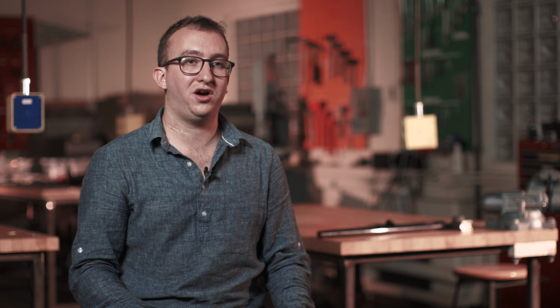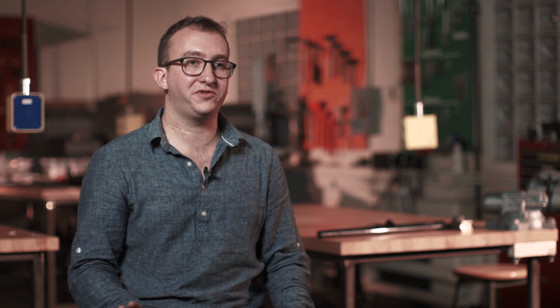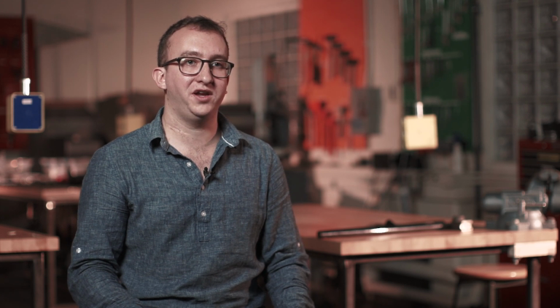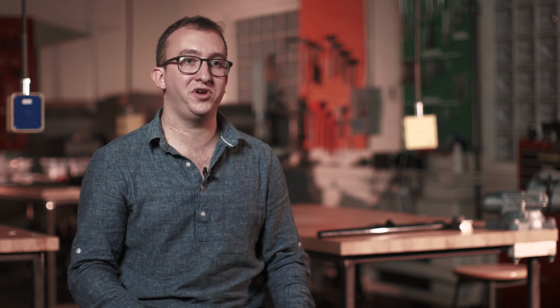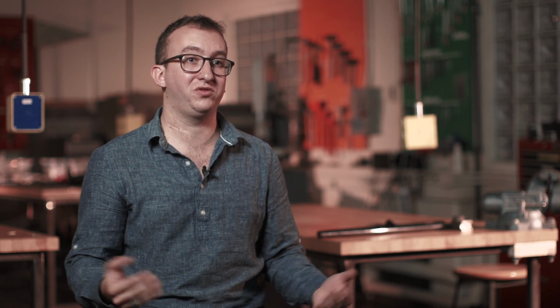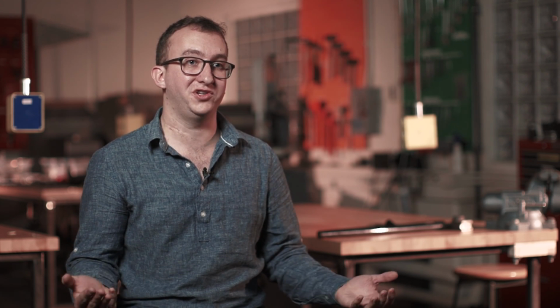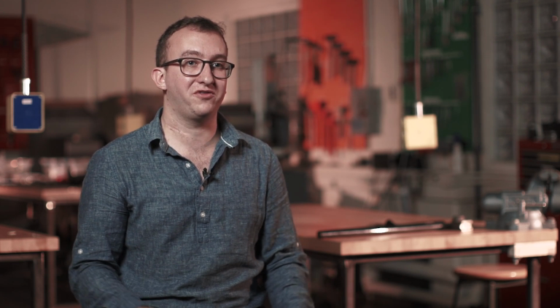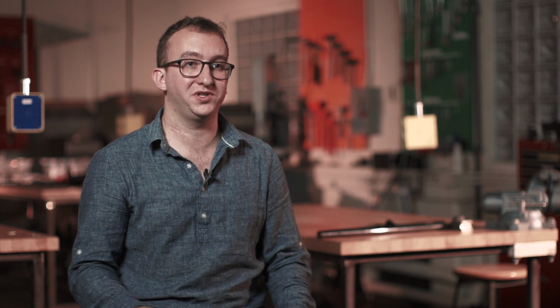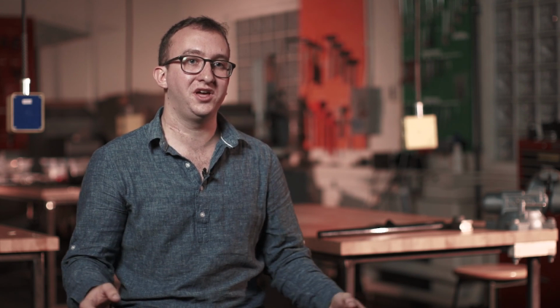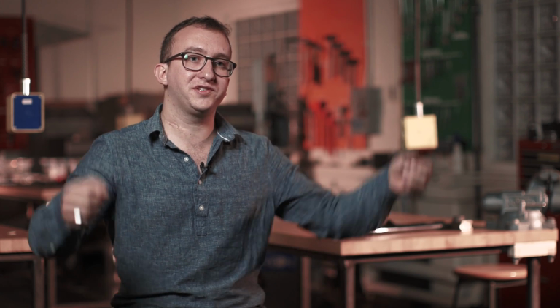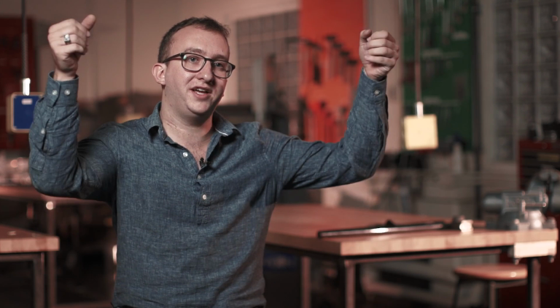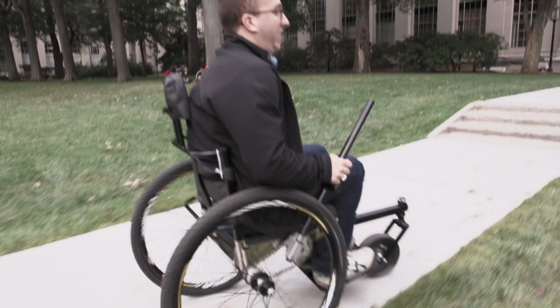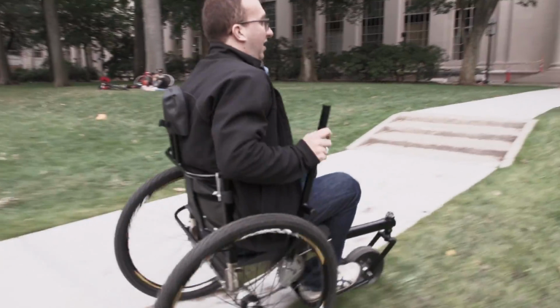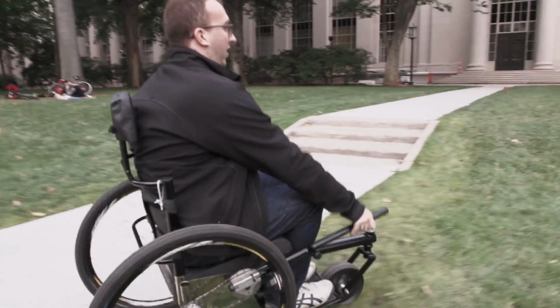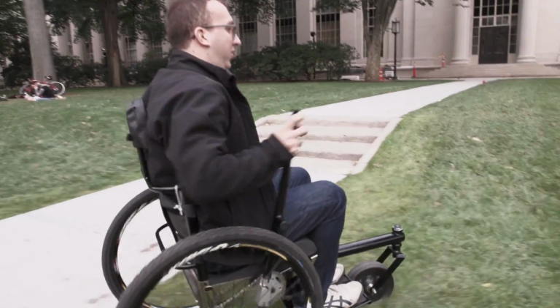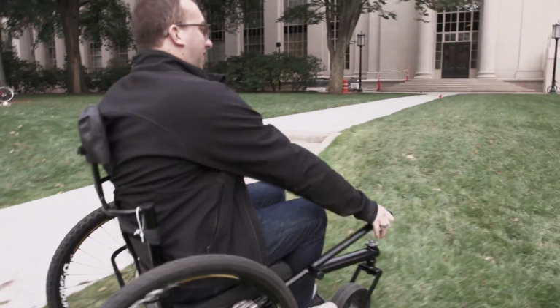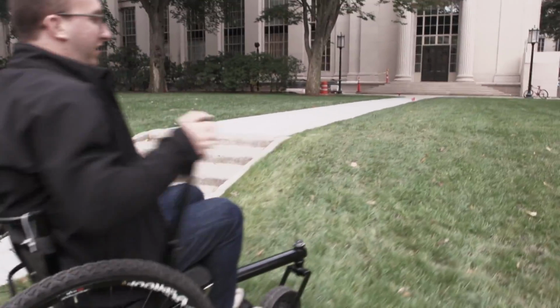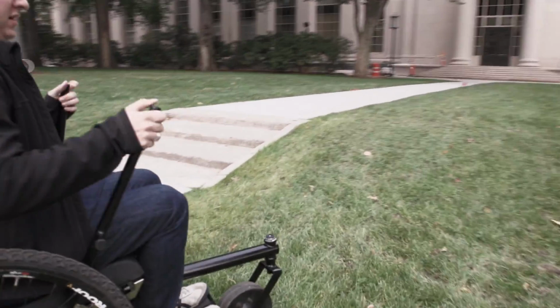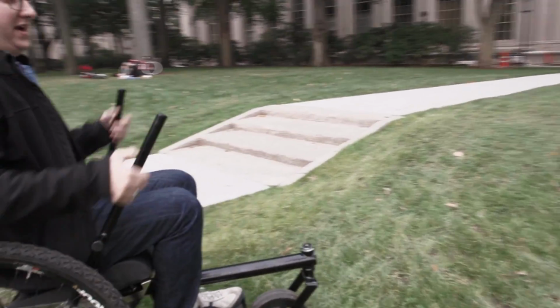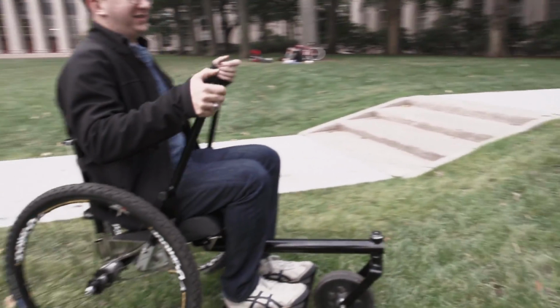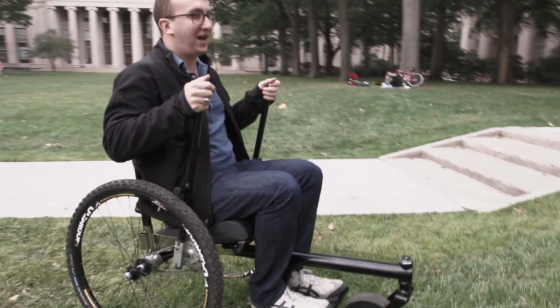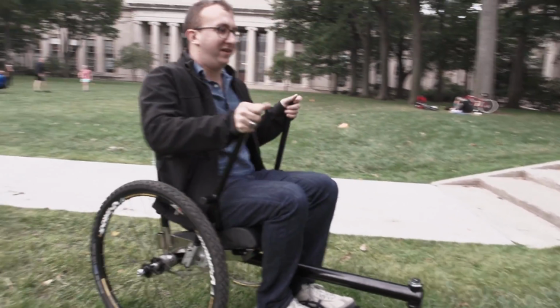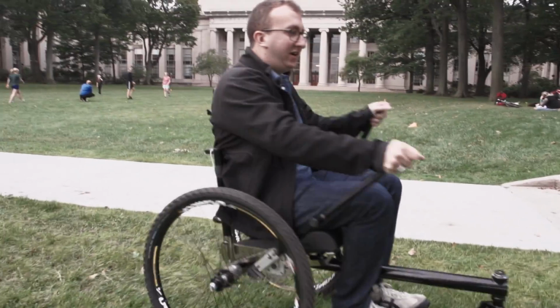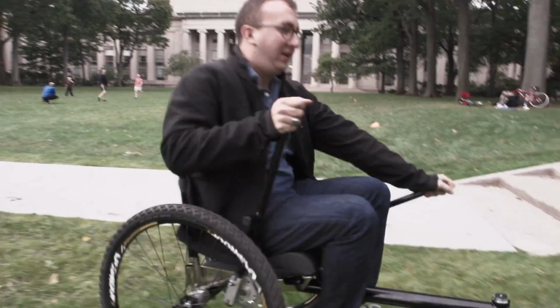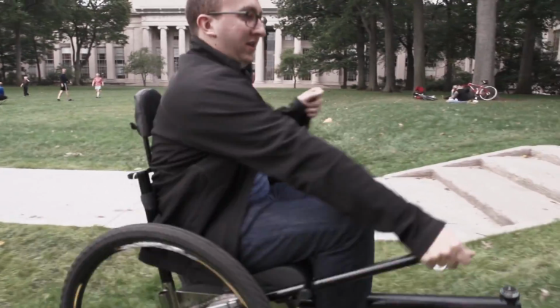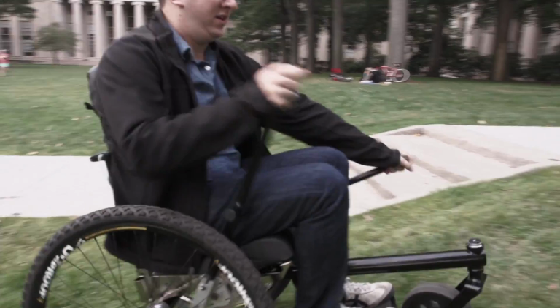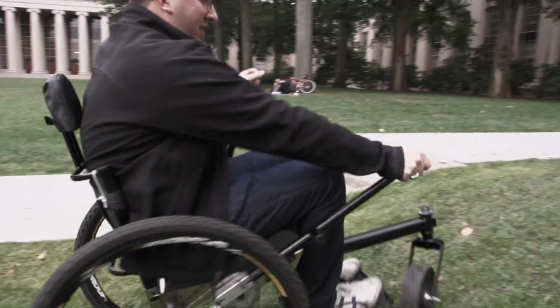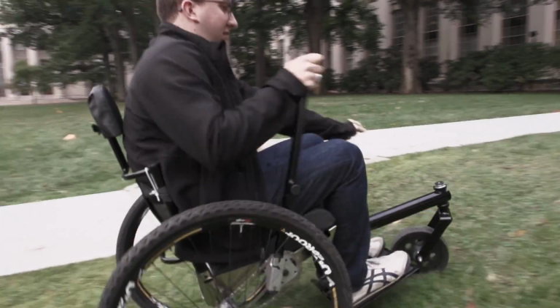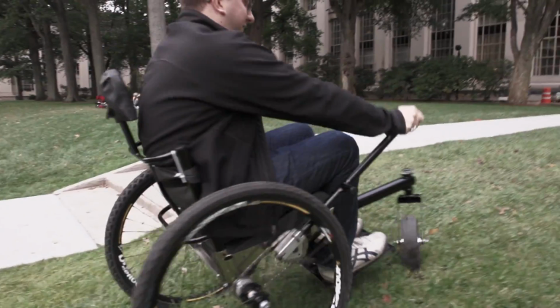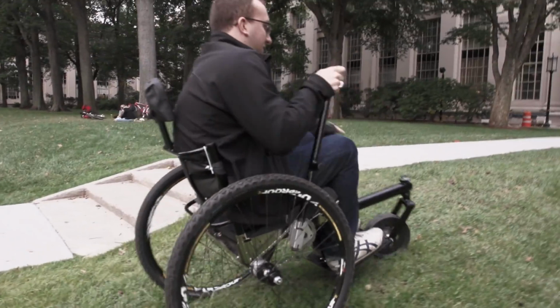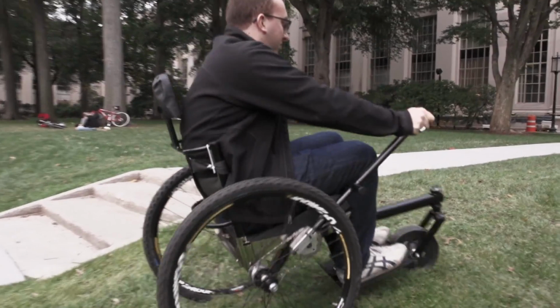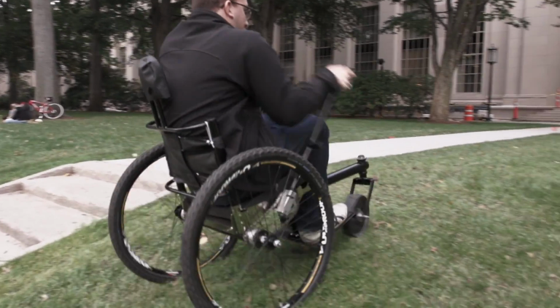On rough terrain, where you need more leverage to get over obstacles, you can slide your hands to the top of the lever. This gives you the leverage you need to really power over dirt, grass, snow, sand — anything that you'd encounter on the trail.